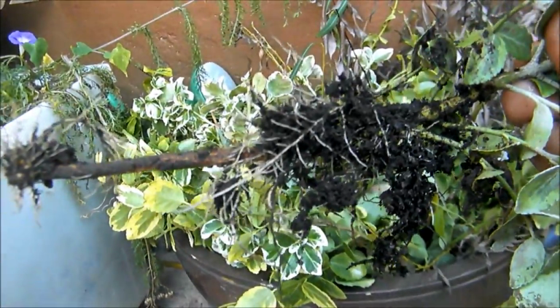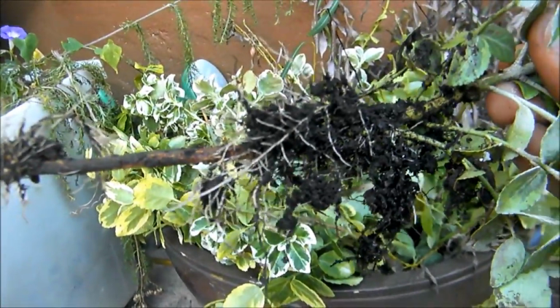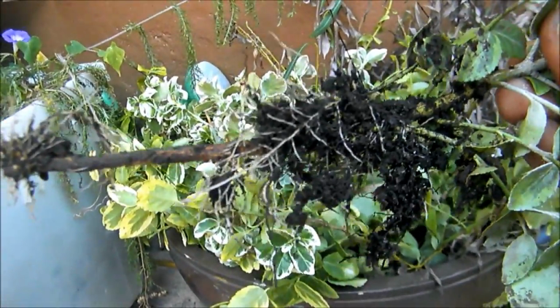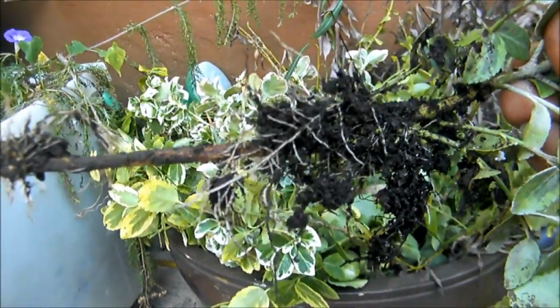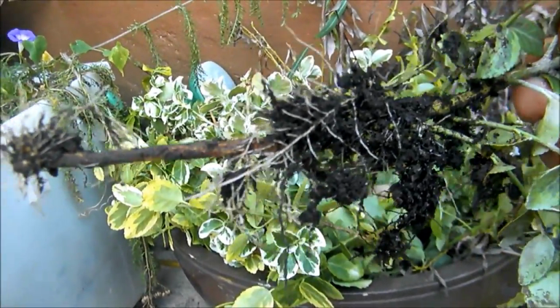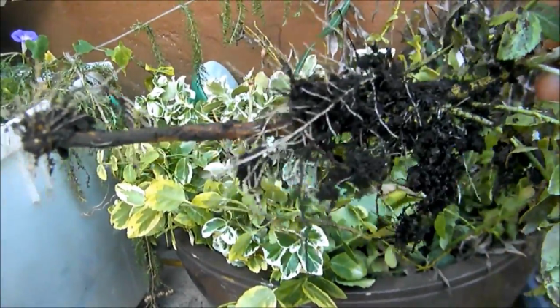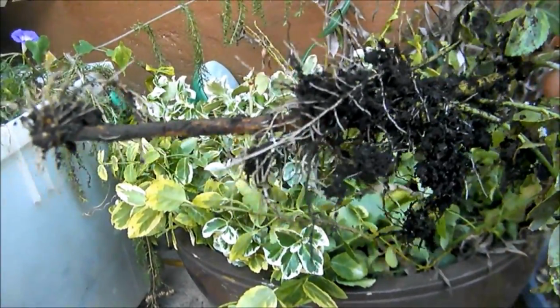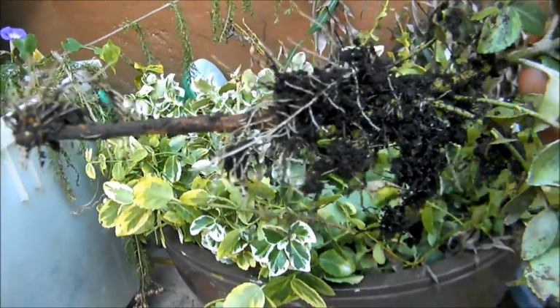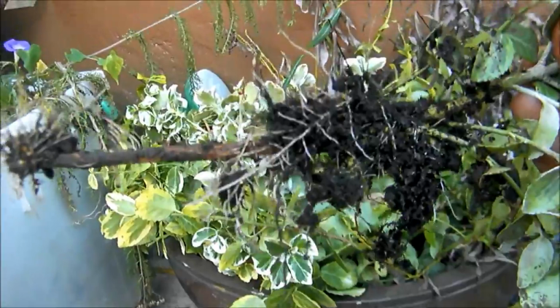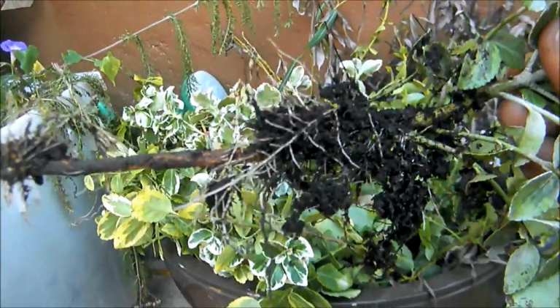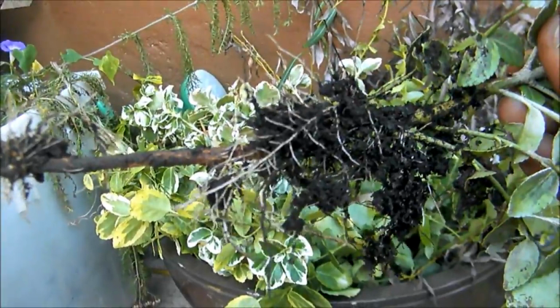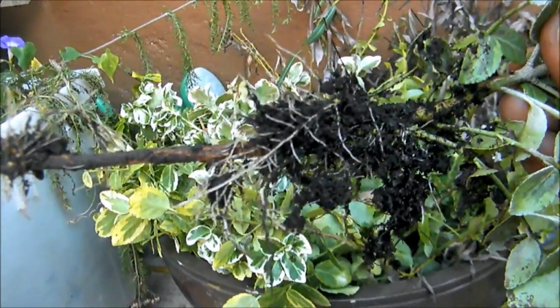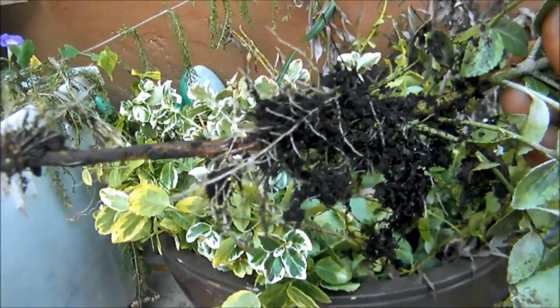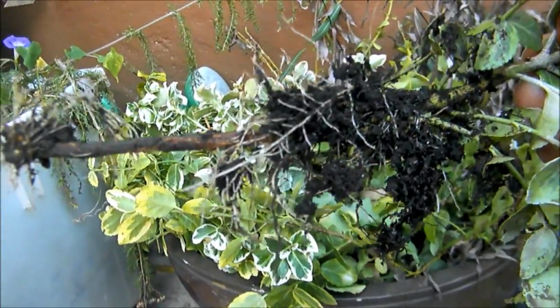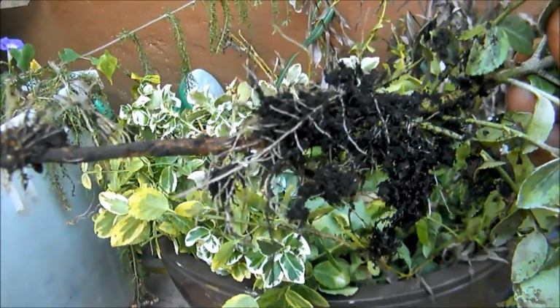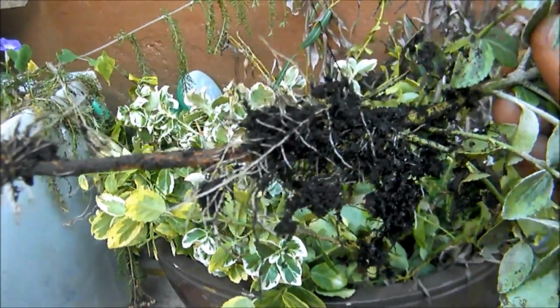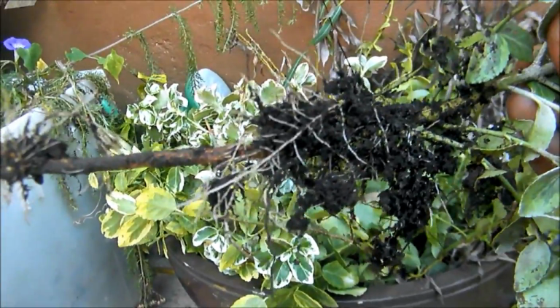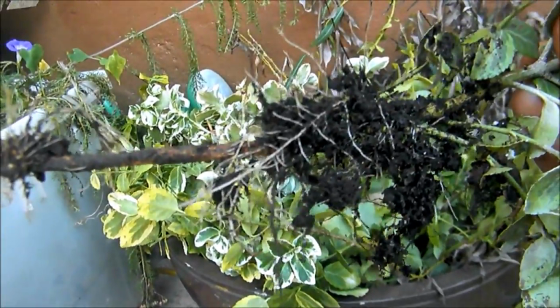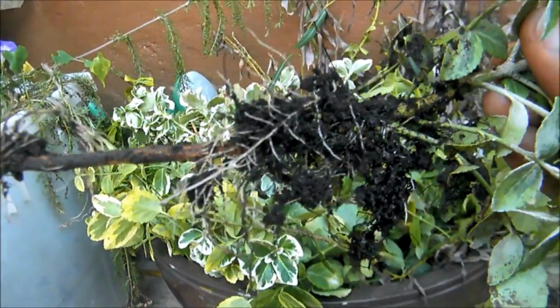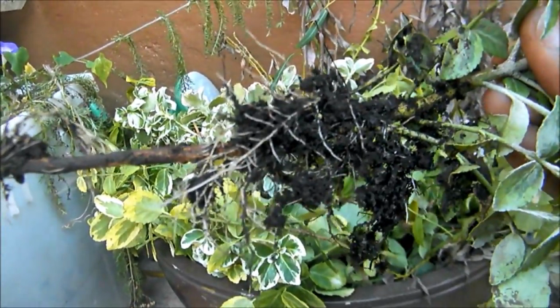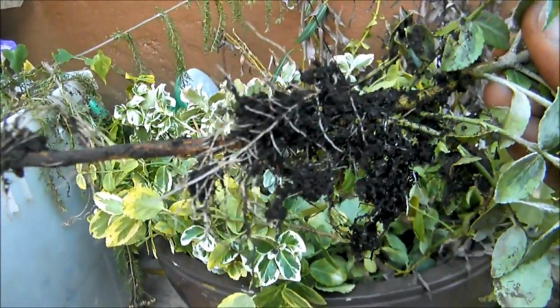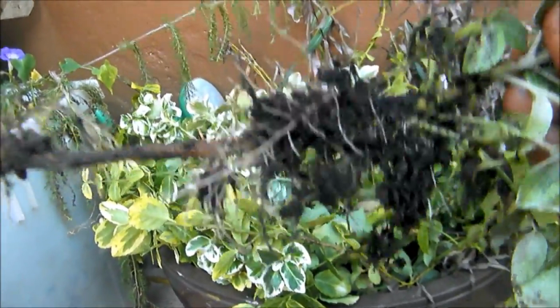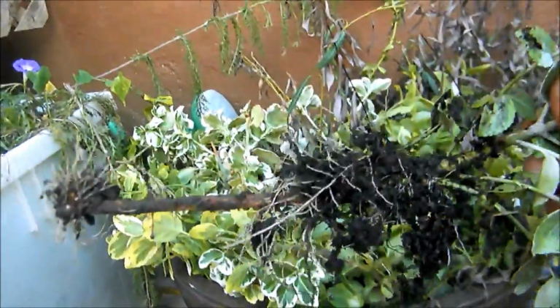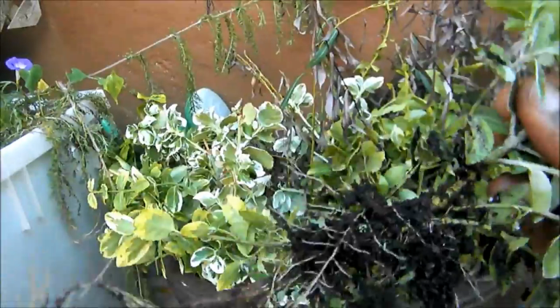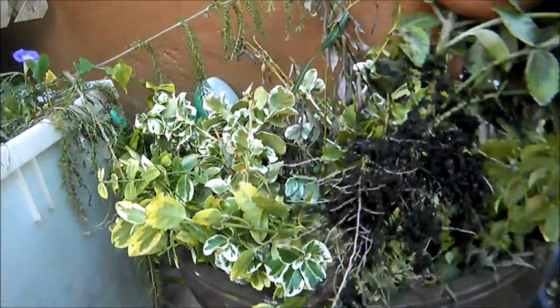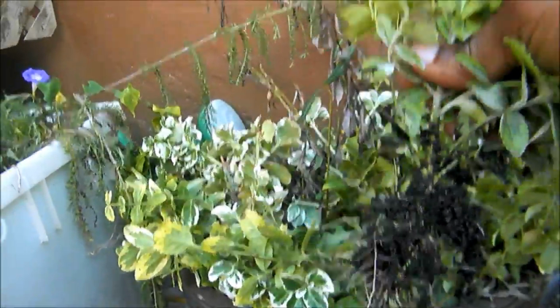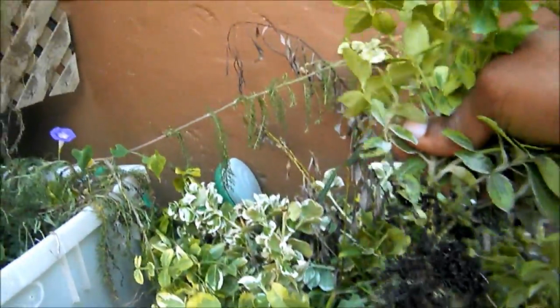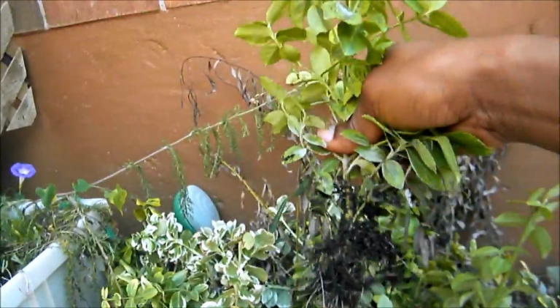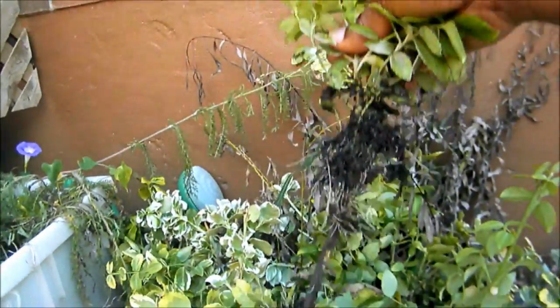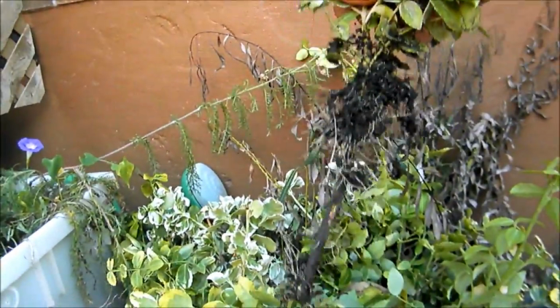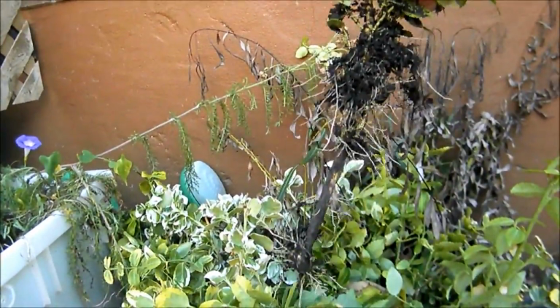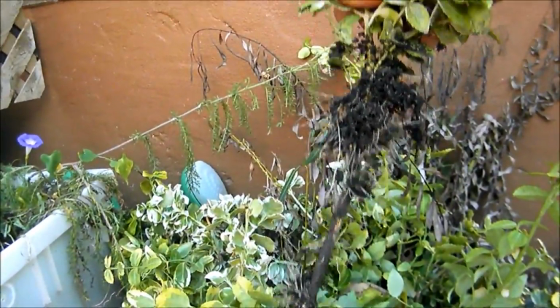It's easy. Get your clippings, put them in rich soil, potting soil, water them, make sure they stay moist, and you'll get little Unanimous.